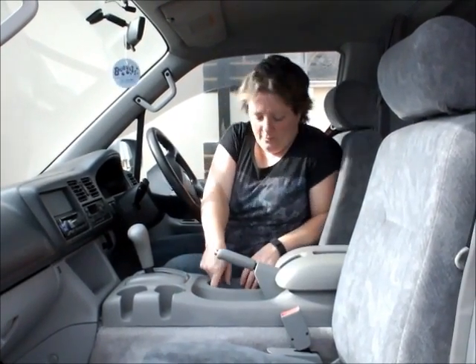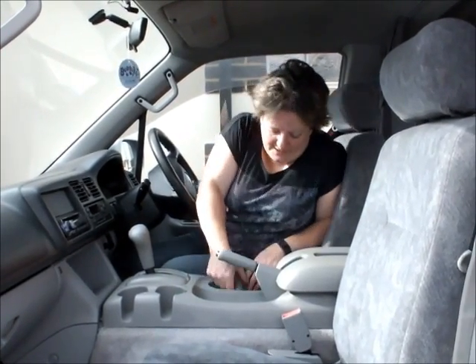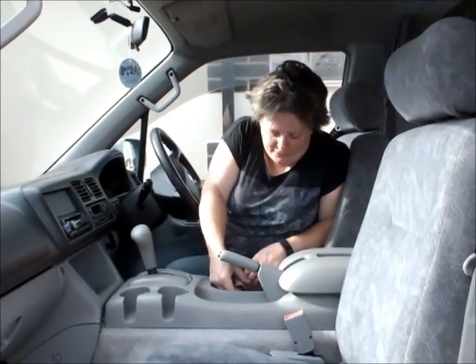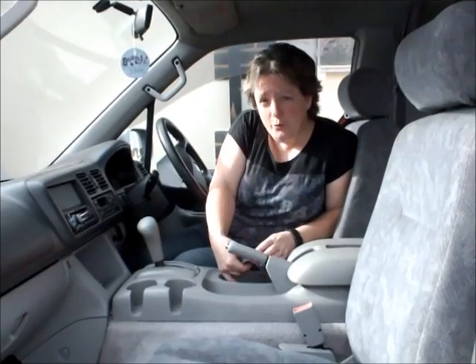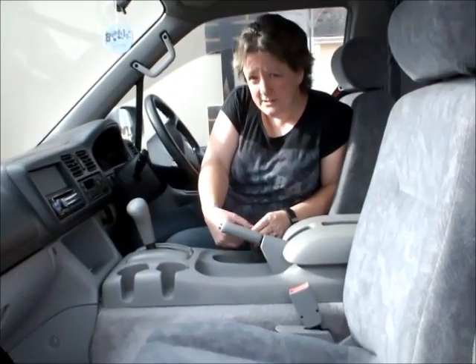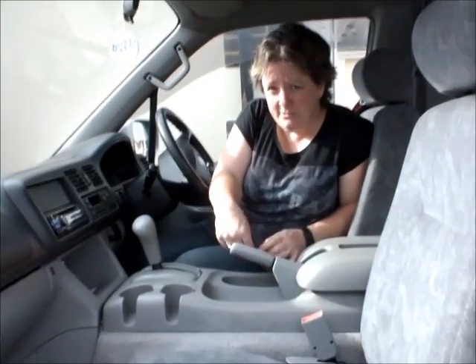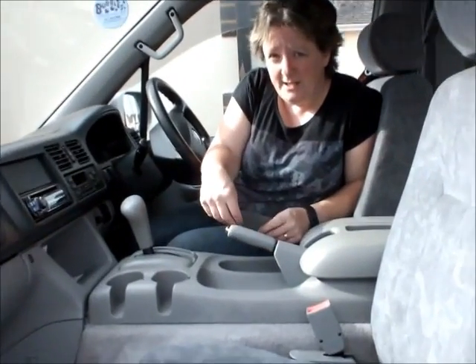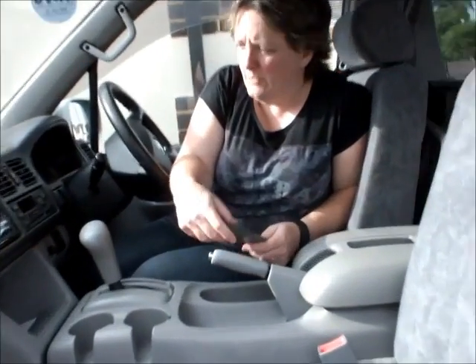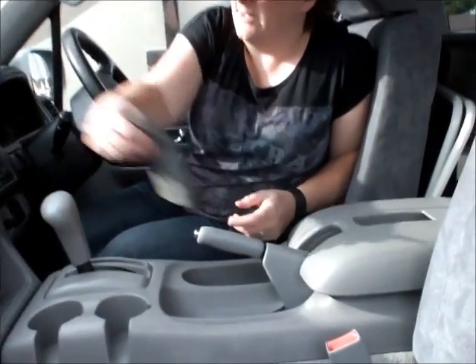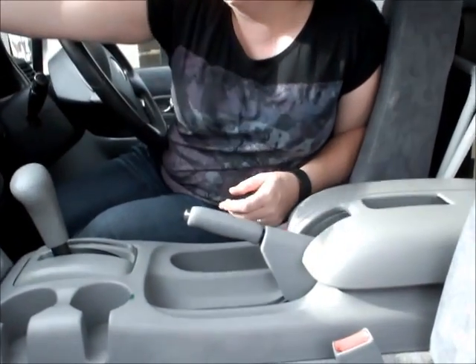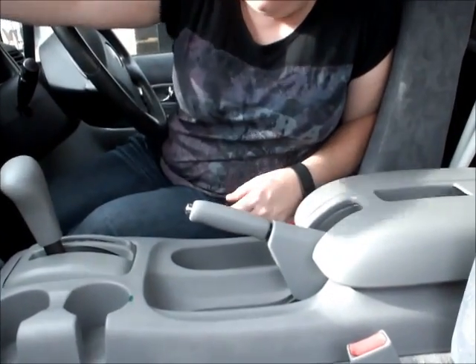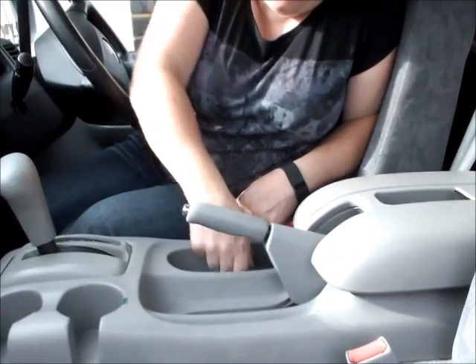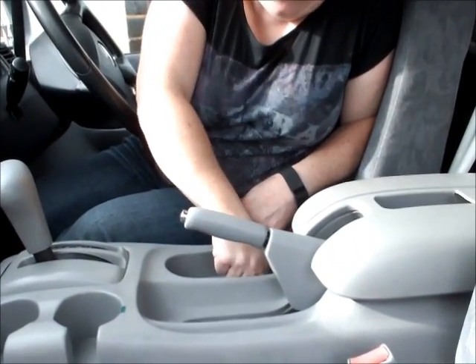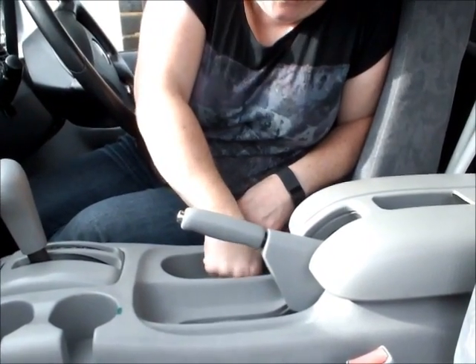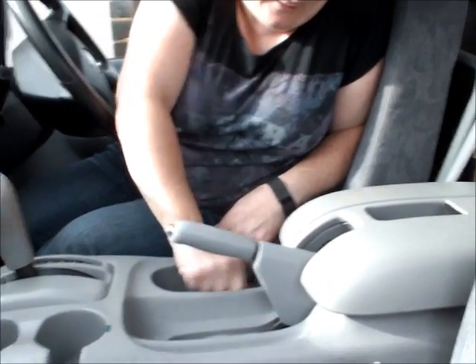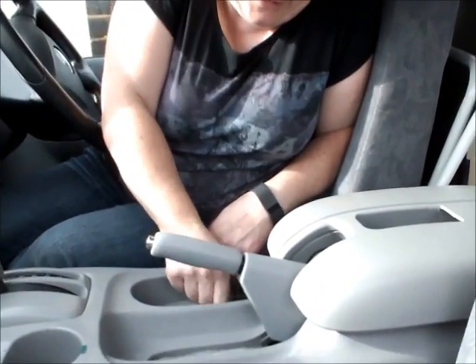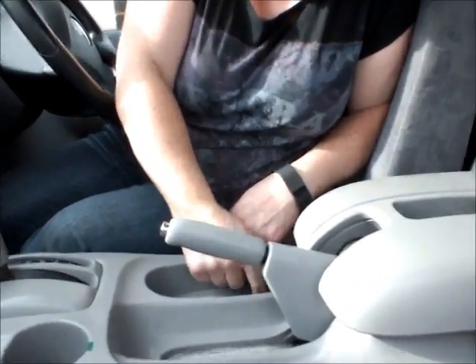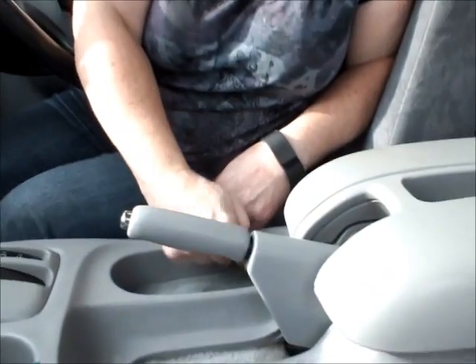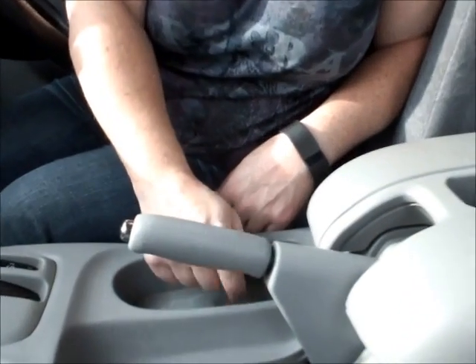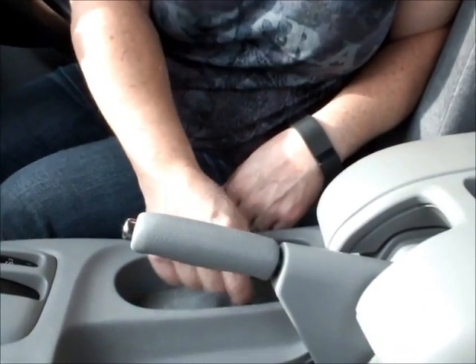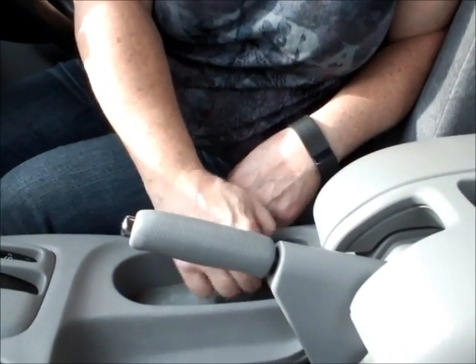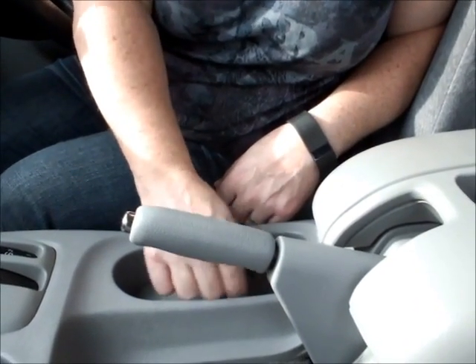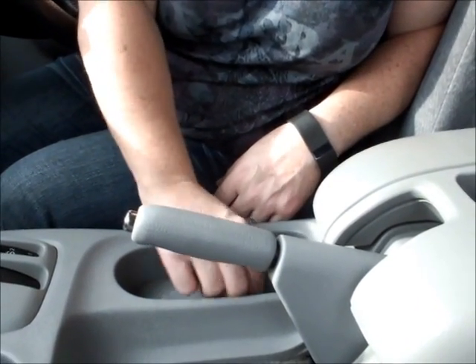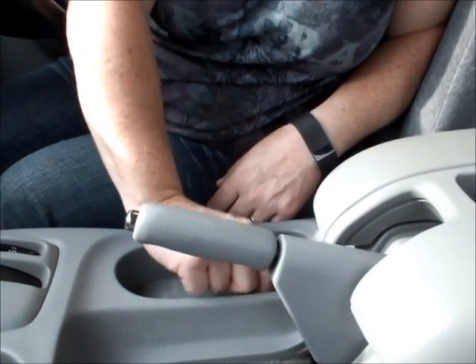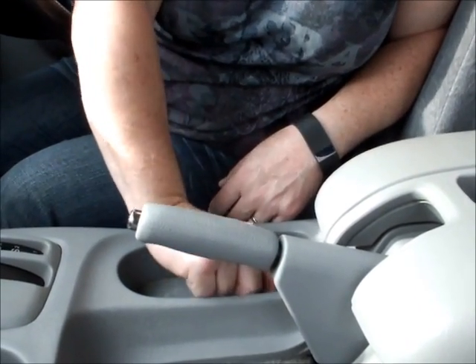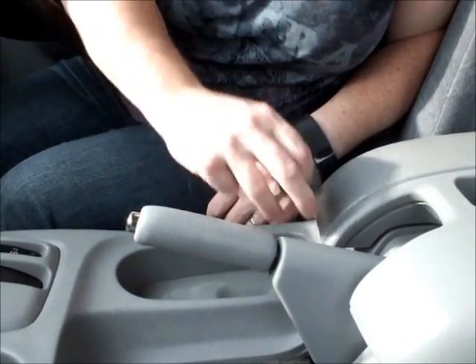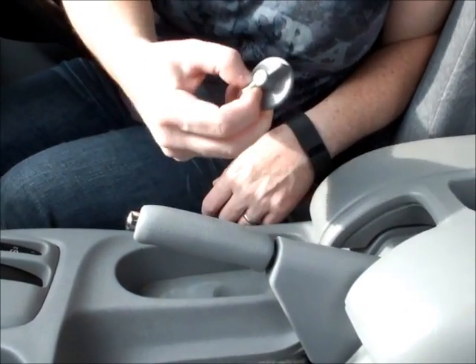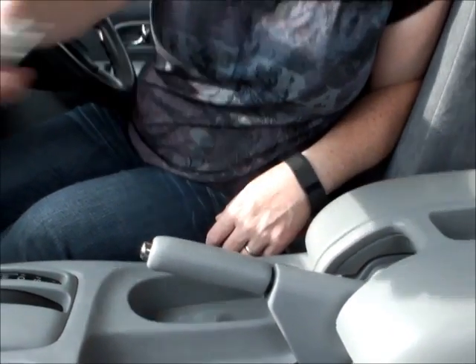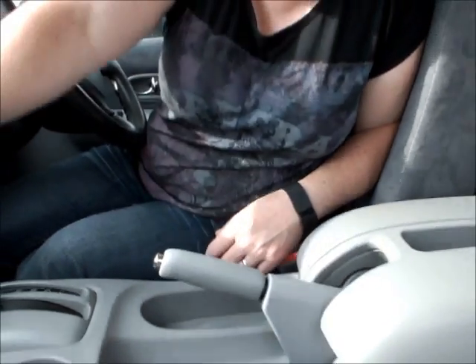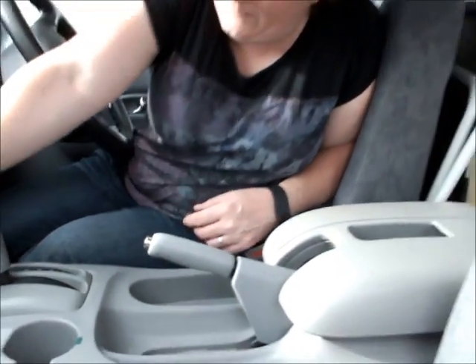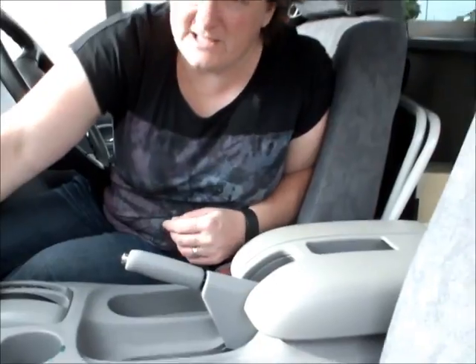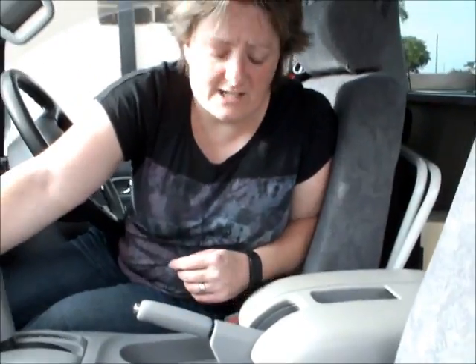There are two little screws in here that we need to take off. There's a little one here that I just need to undo. So that's that one — put that somewhere safe.